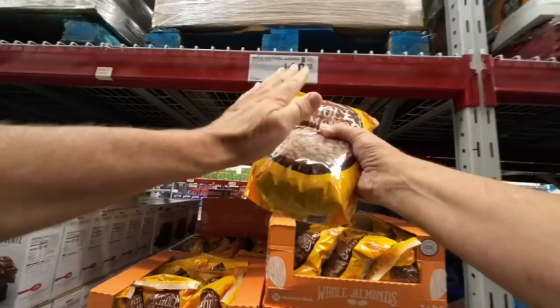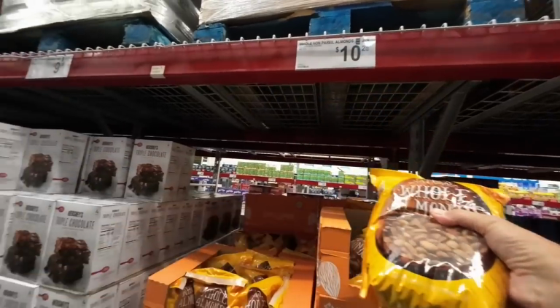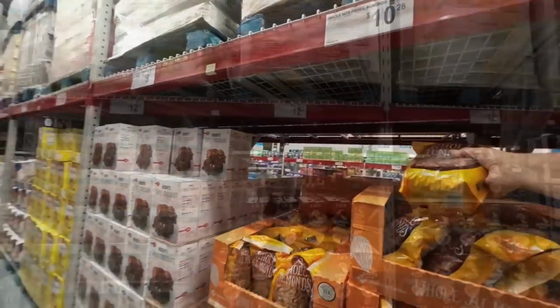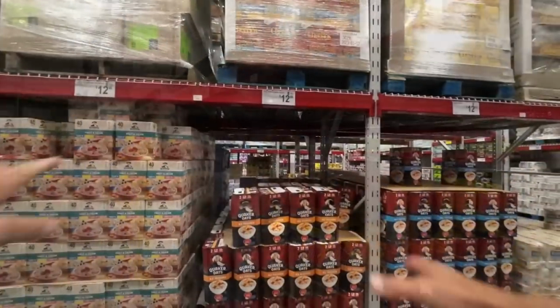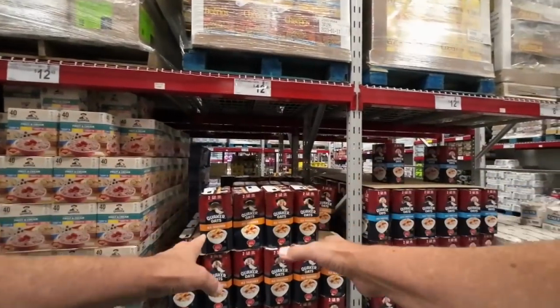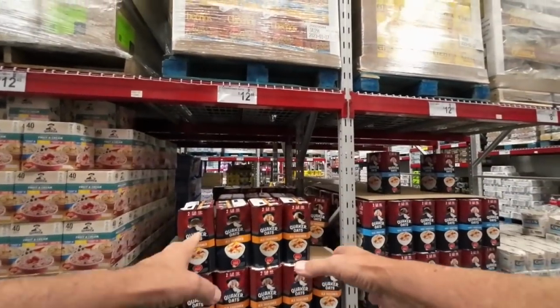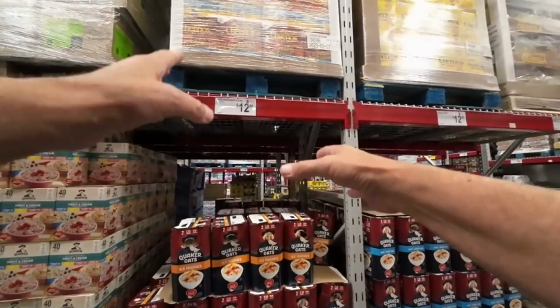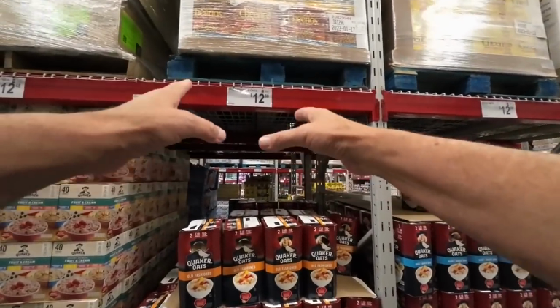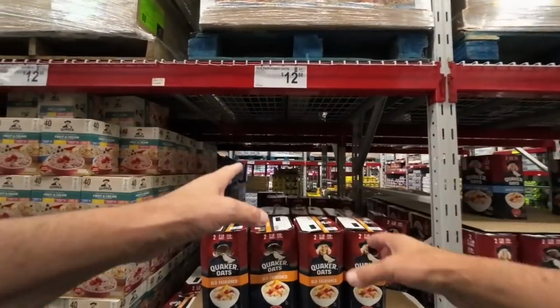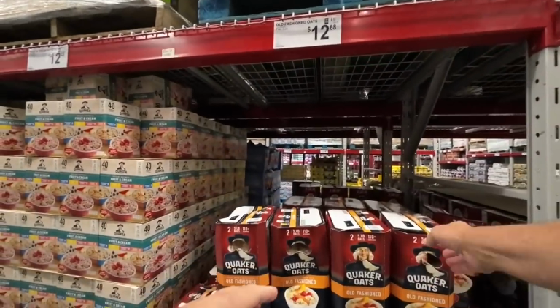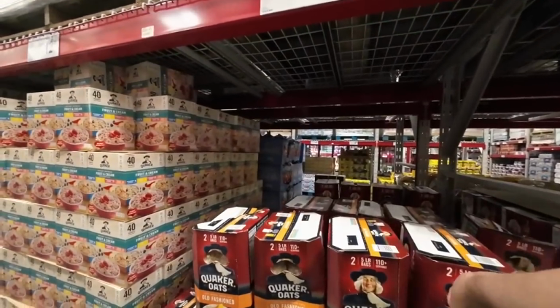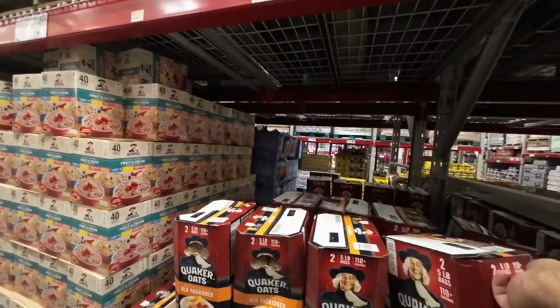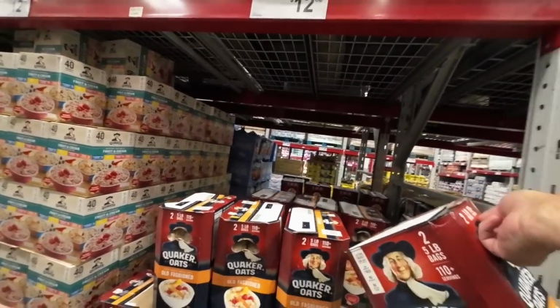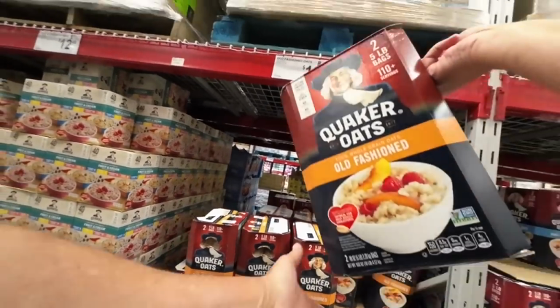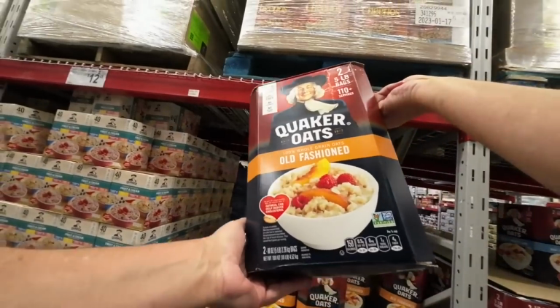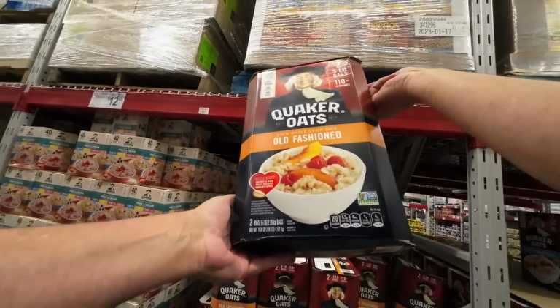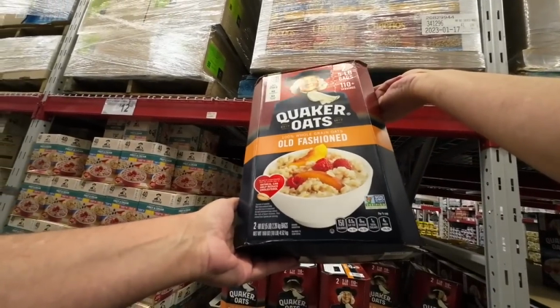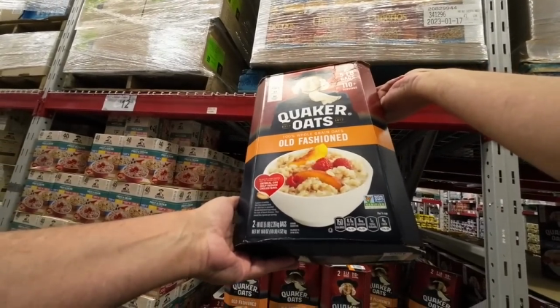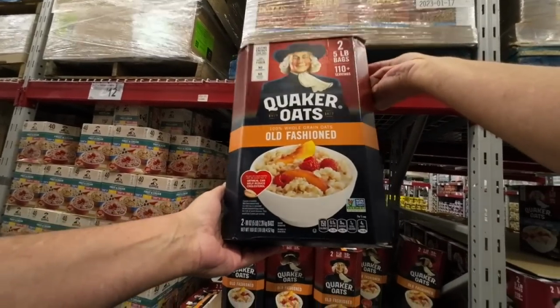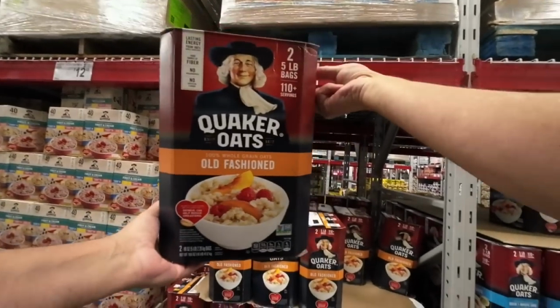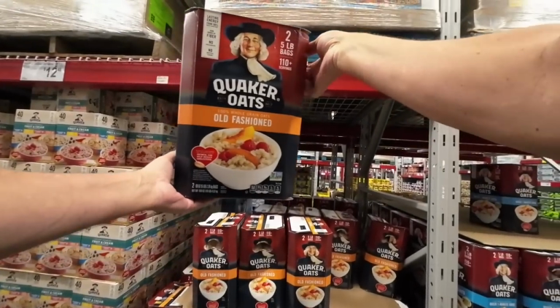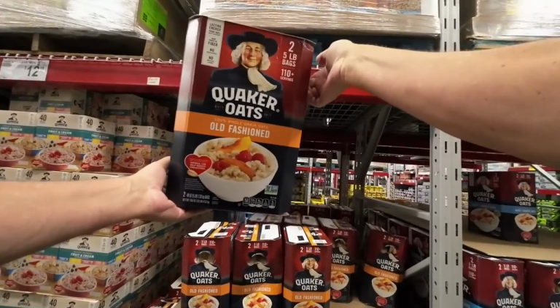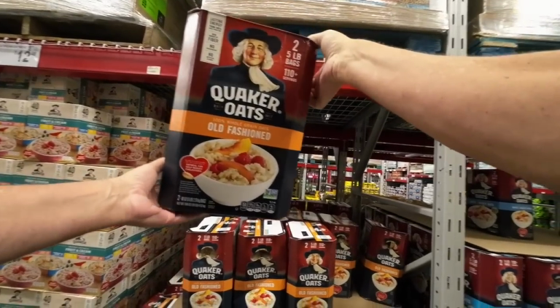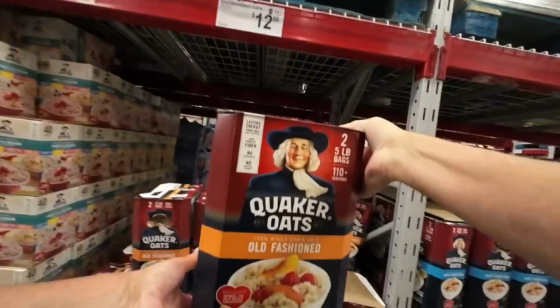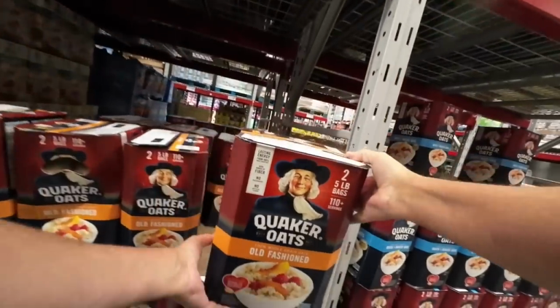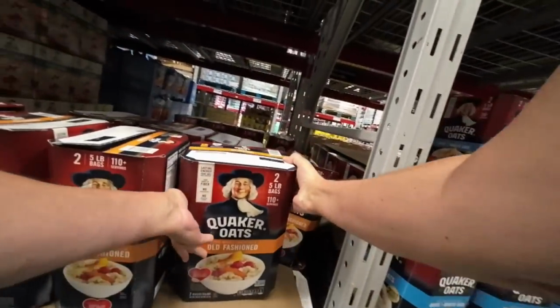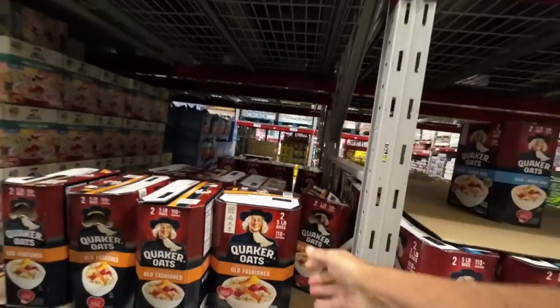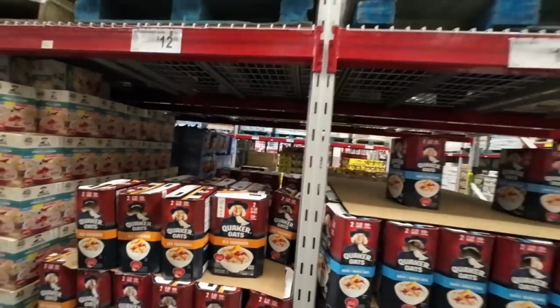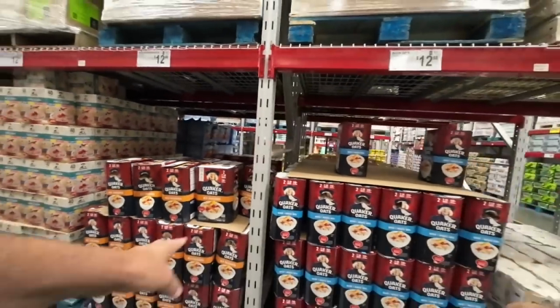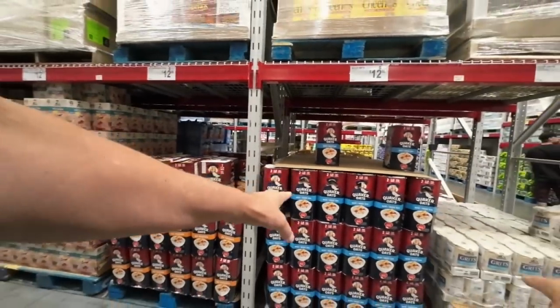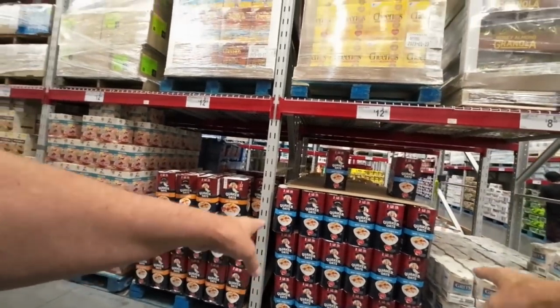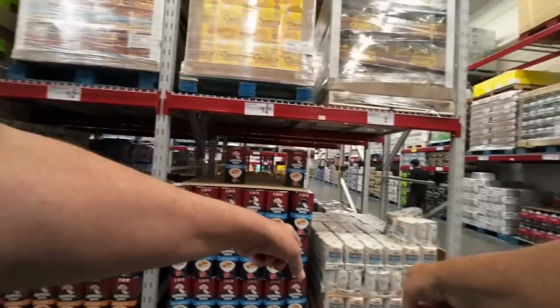Now here's a bunch of oats. I was looking at oats and they were really expensive, but for $12.88 you get five pounds of these oats. Holy cow, five pounds of oats — look how many they have.